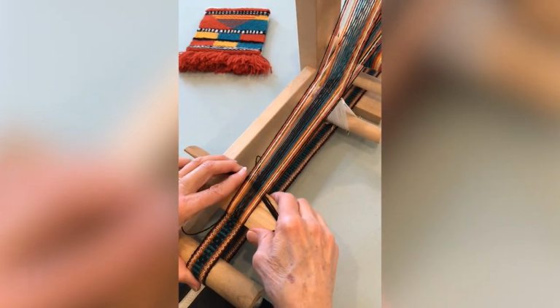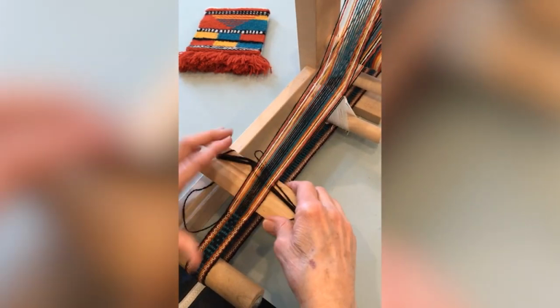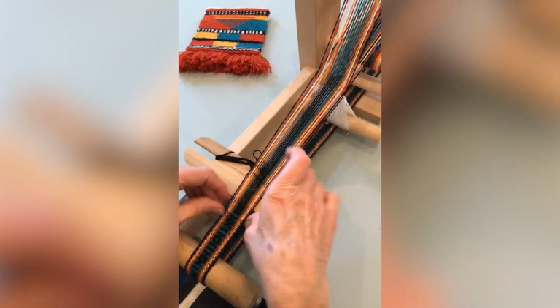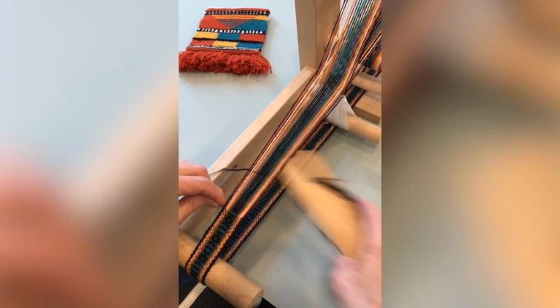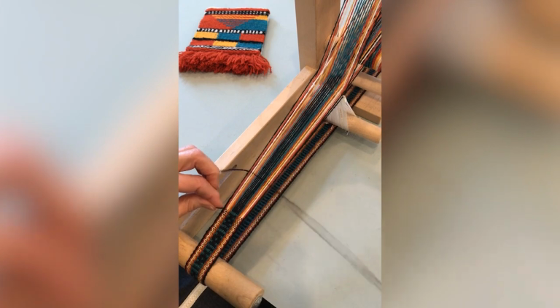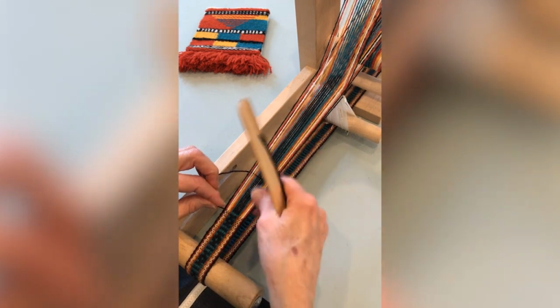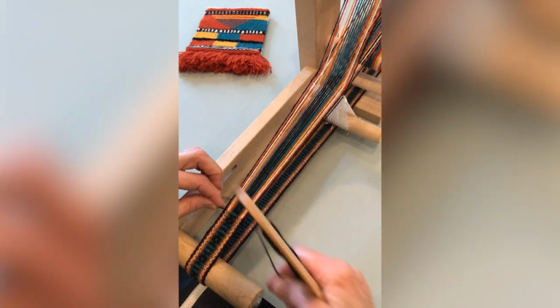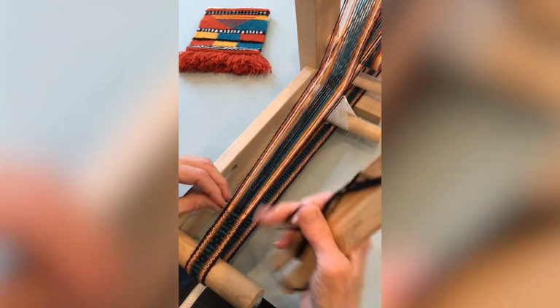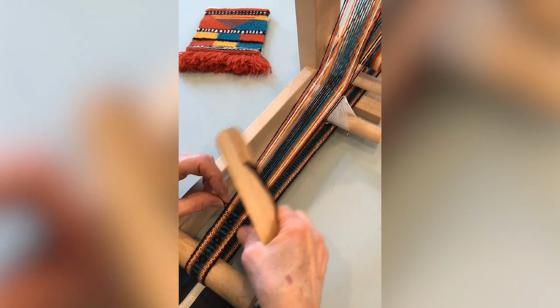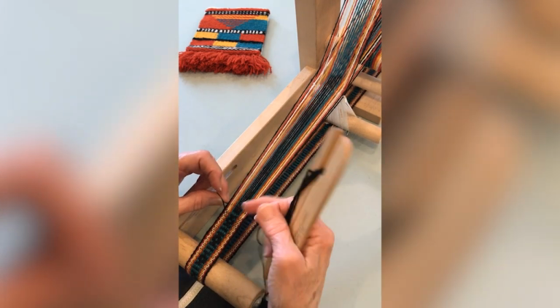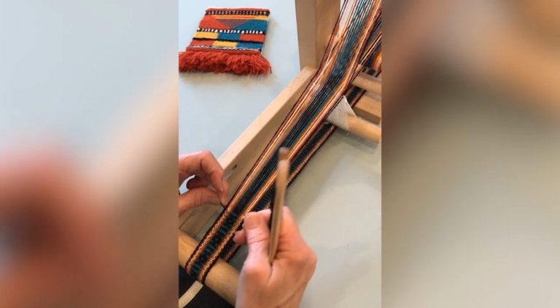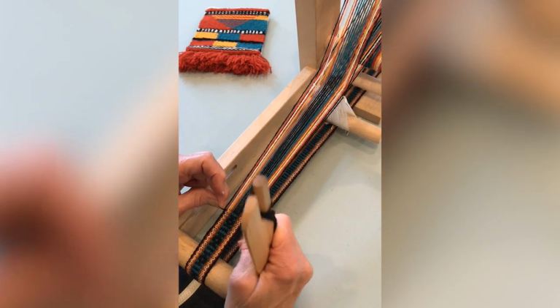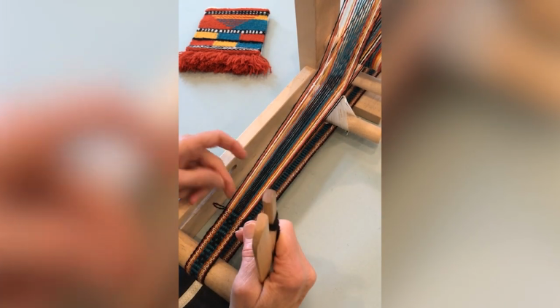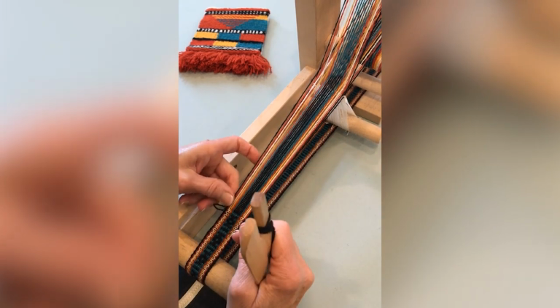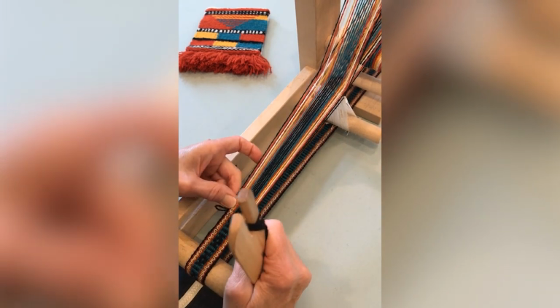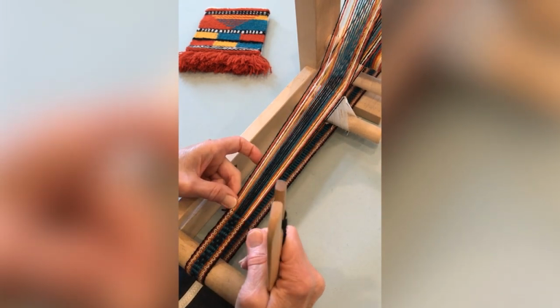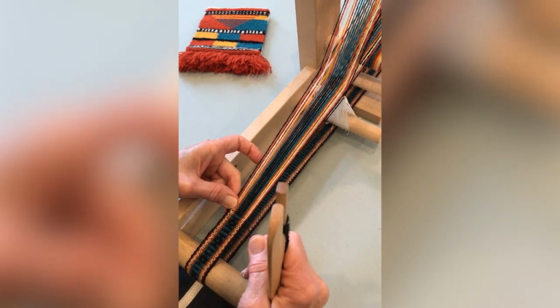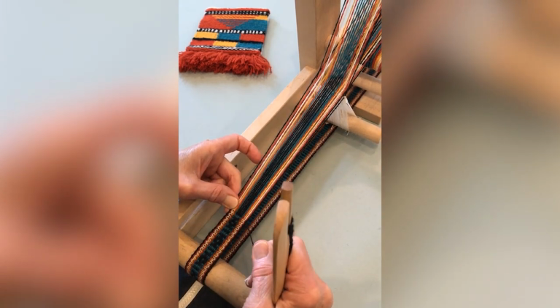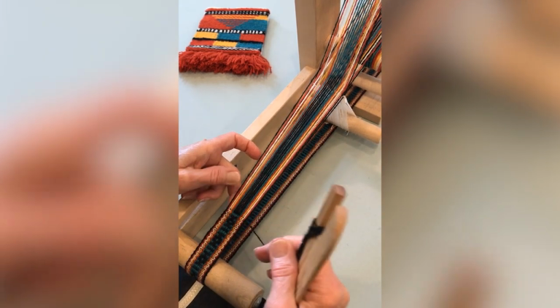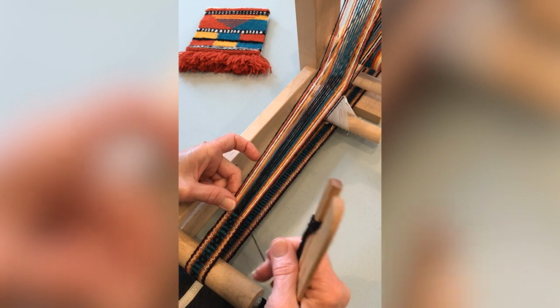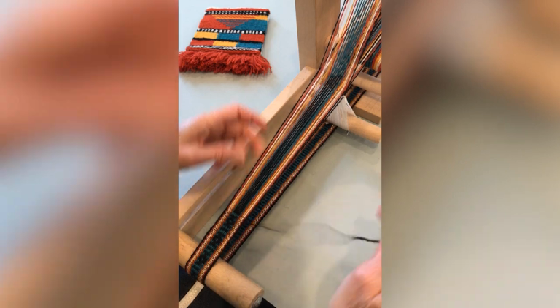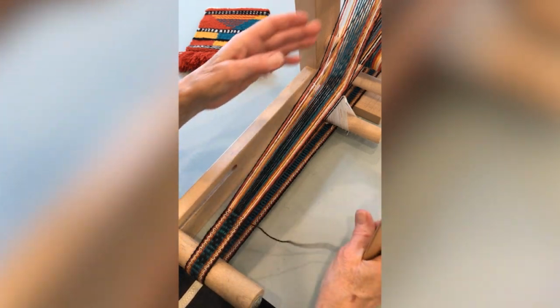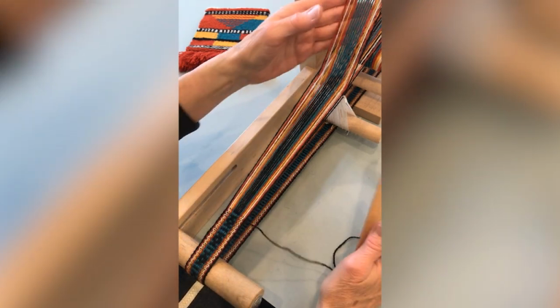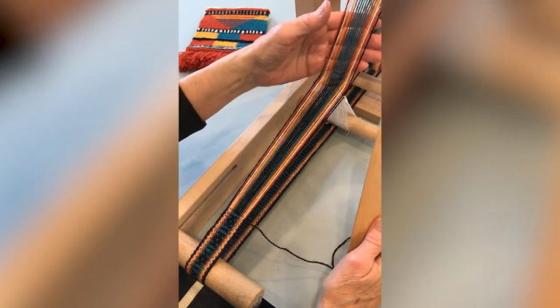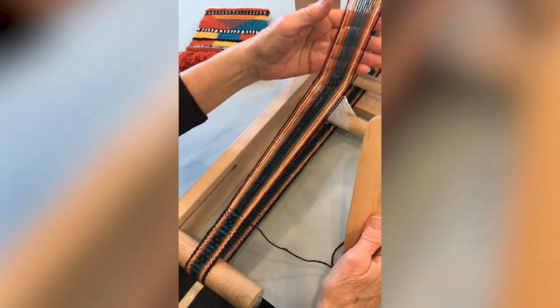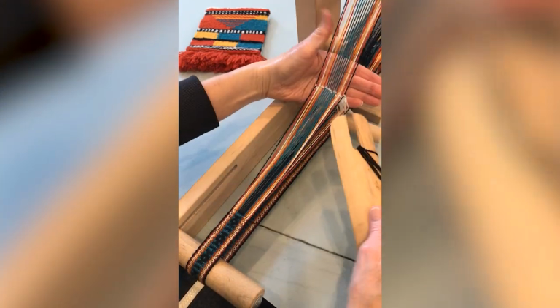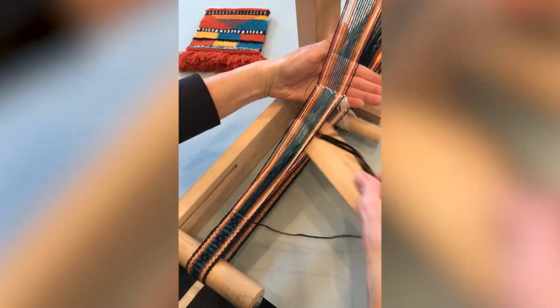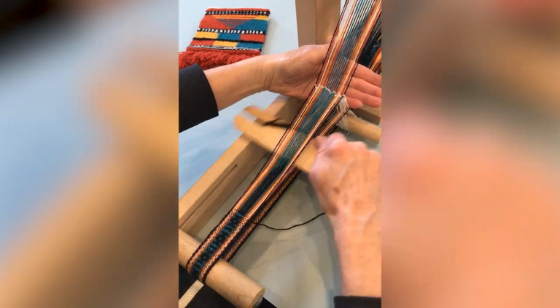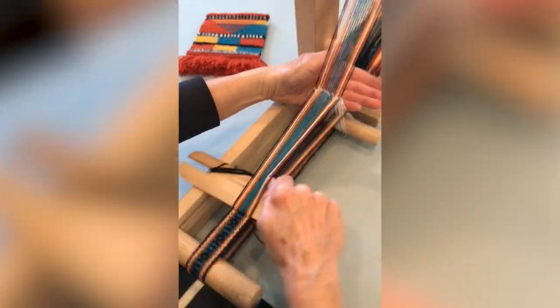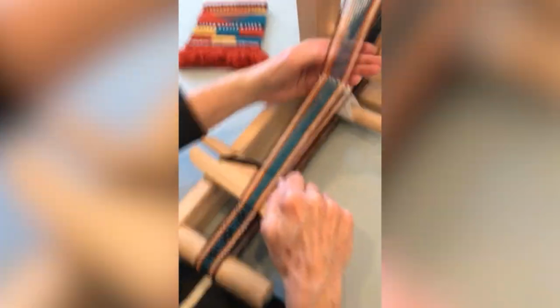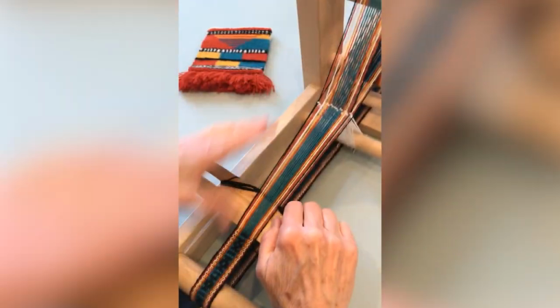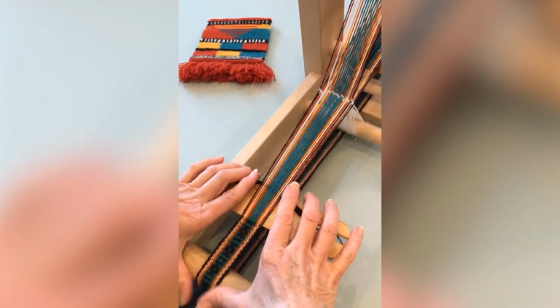To weave plain weave on an Inkle Loom, you push up and down on the open threads behind the heddles. Push down and you've made one shed. Push up and you've made the other shed.